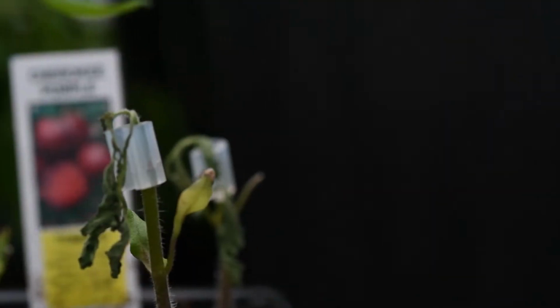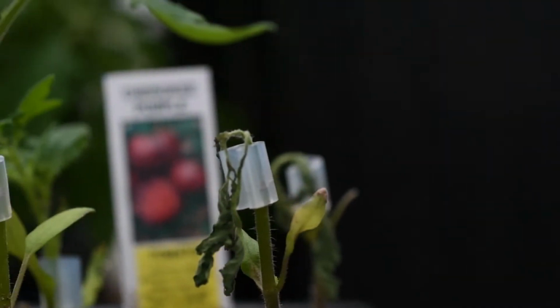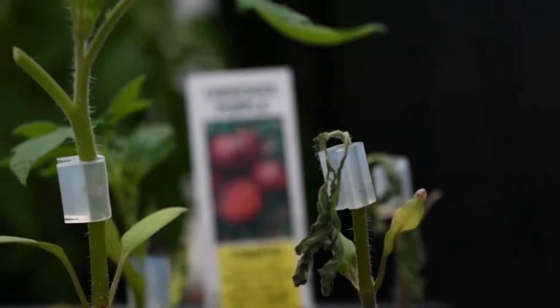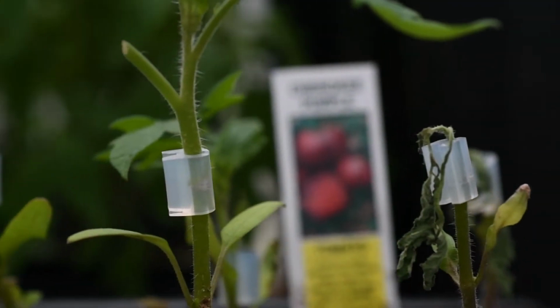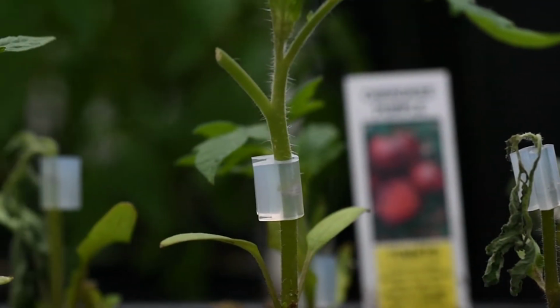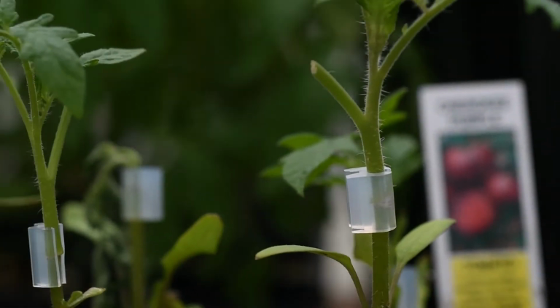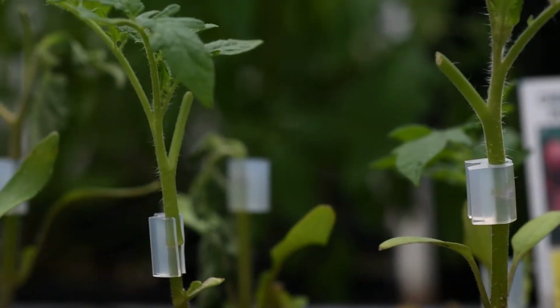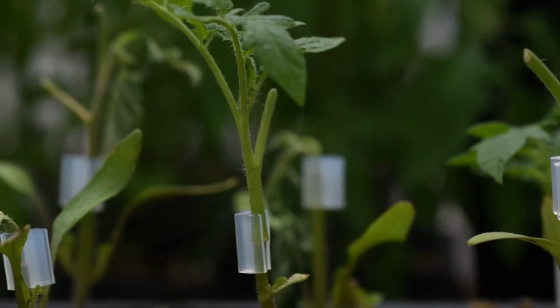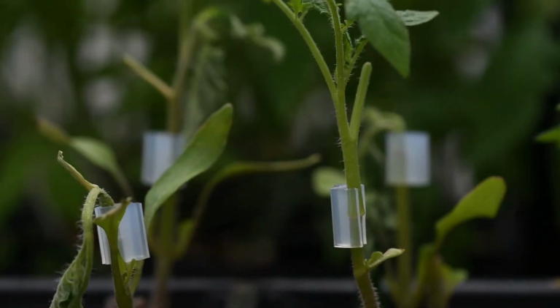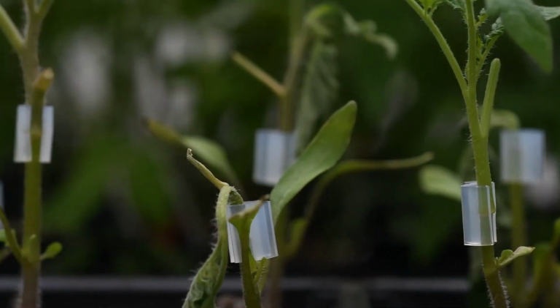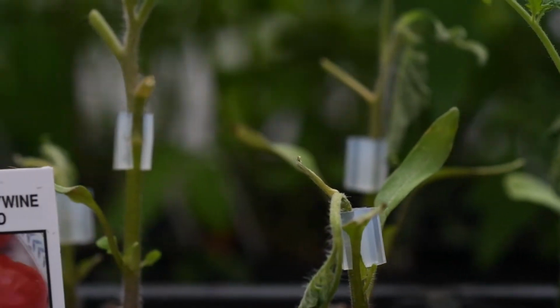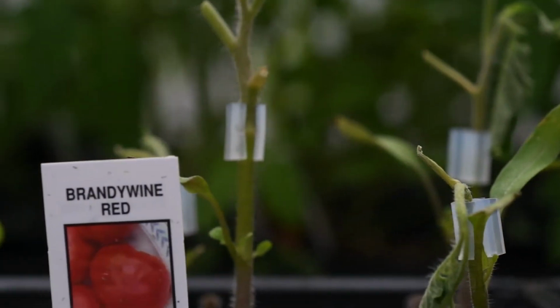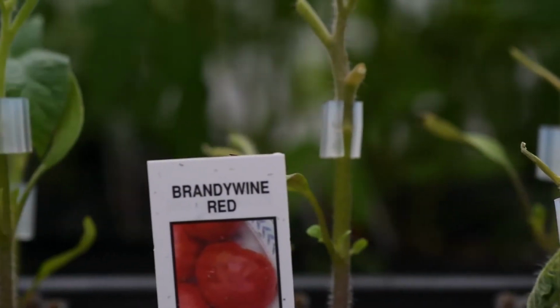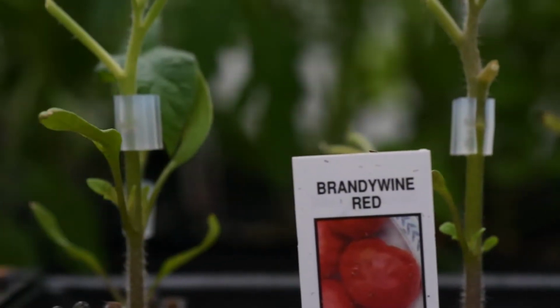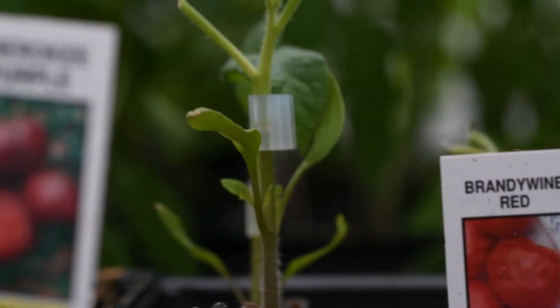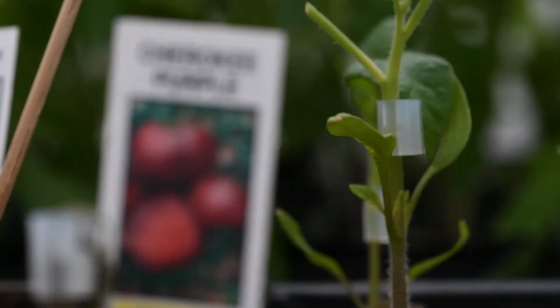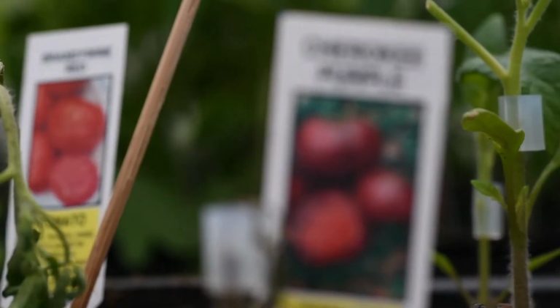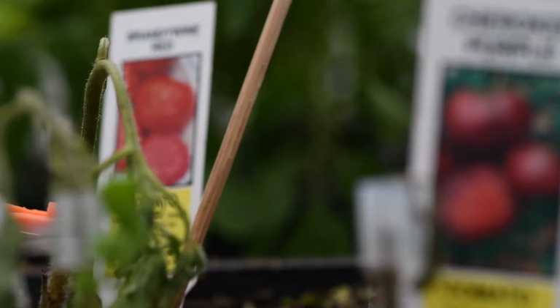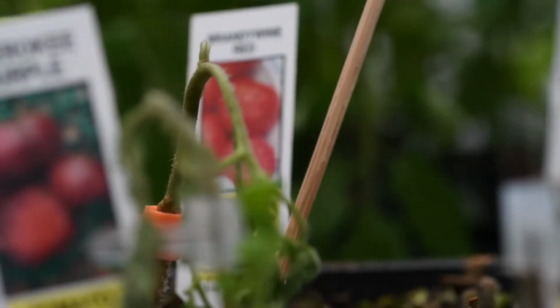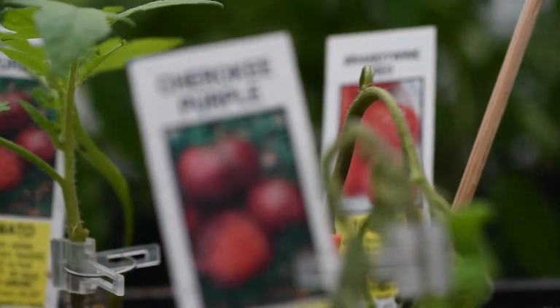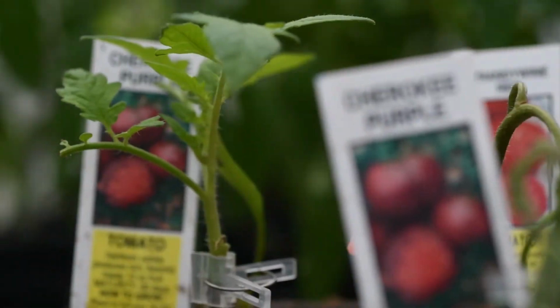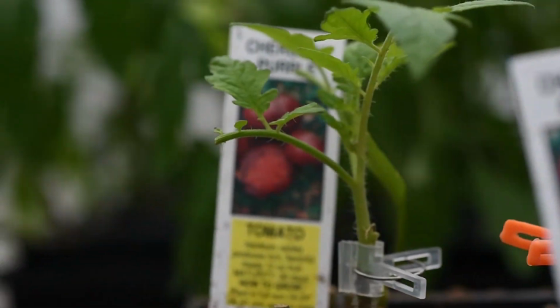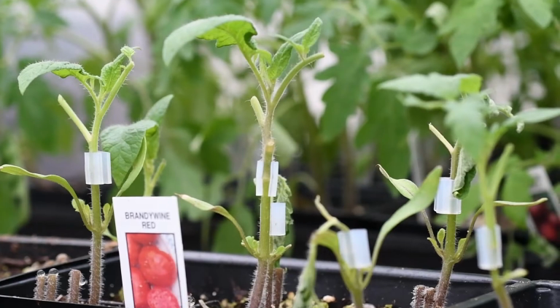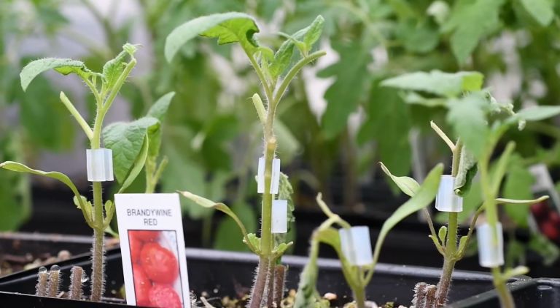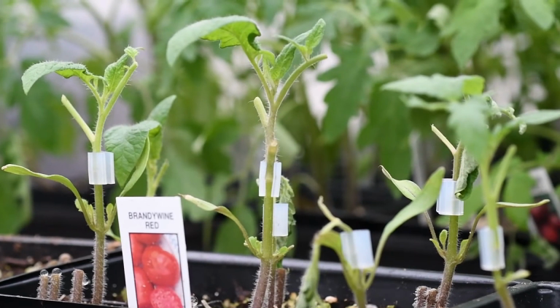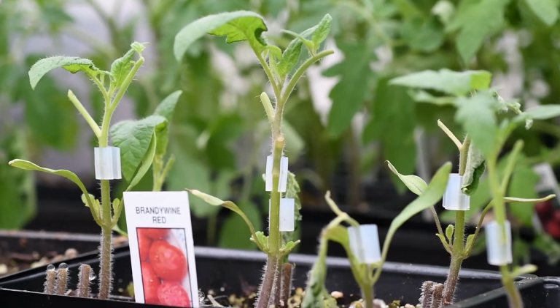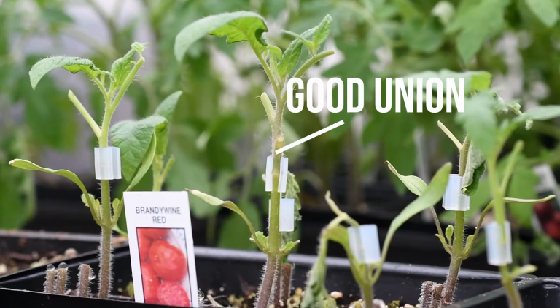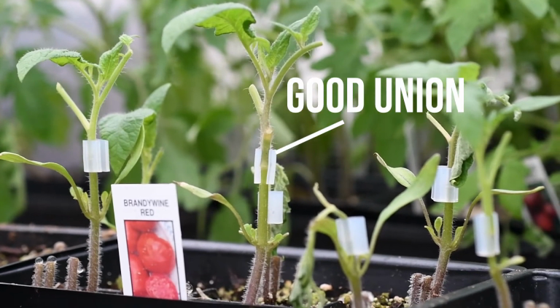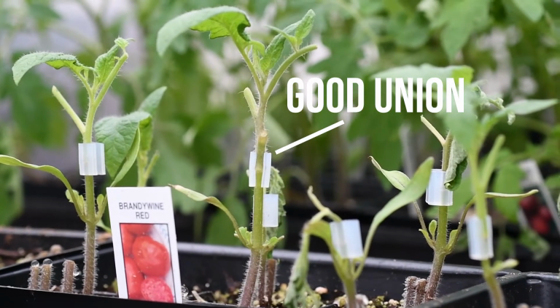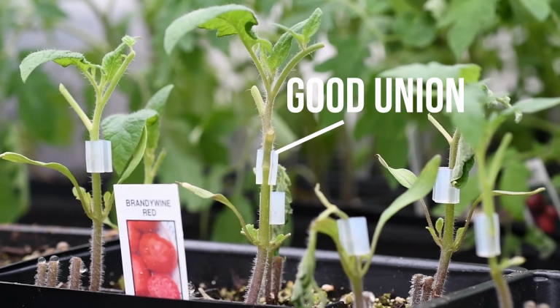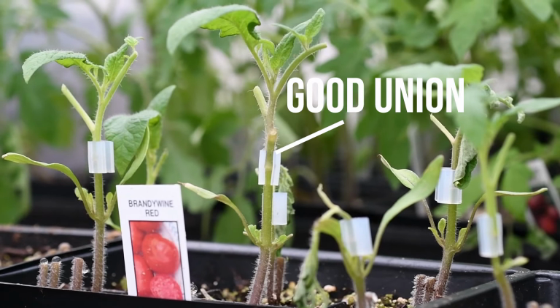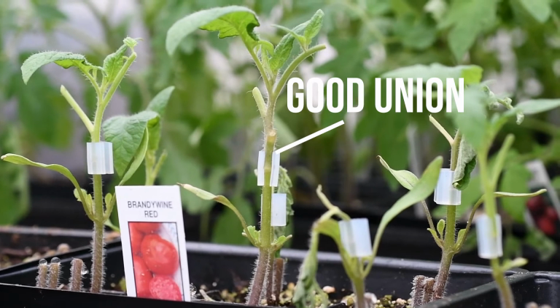Some plants will die quickly if not put together correctly, while plants with good contact will begin fusing together. Wait at least 10 days and the grafts should be joined. Notice the white line where they fuse together properly.